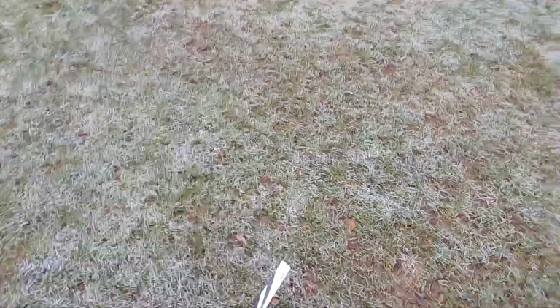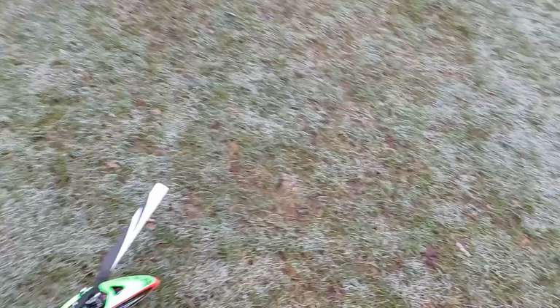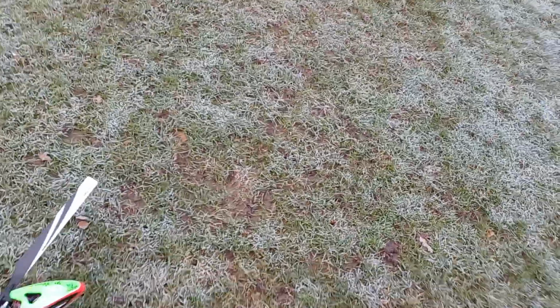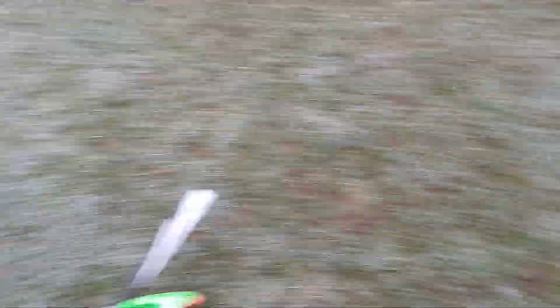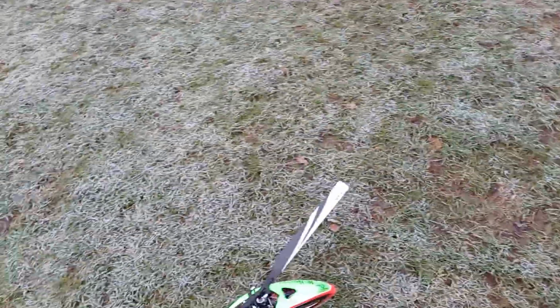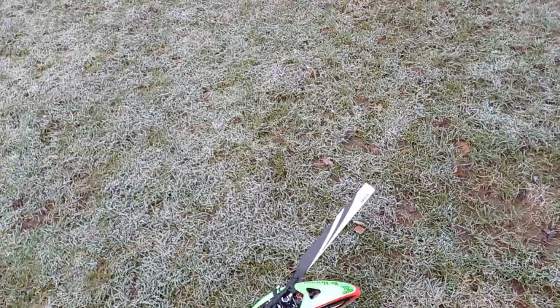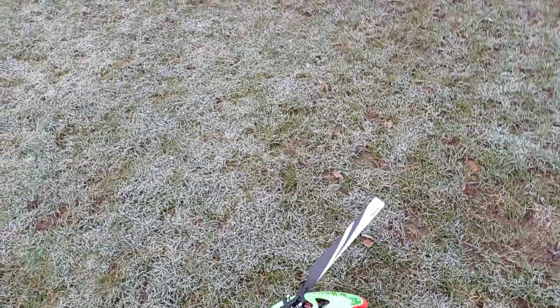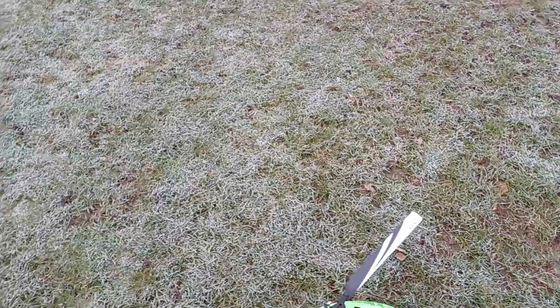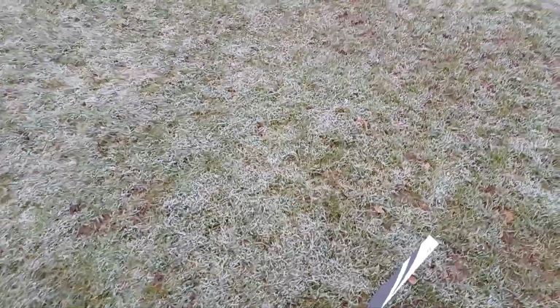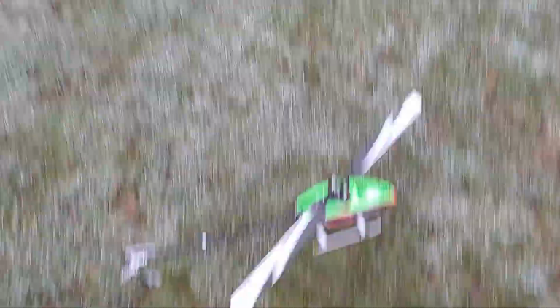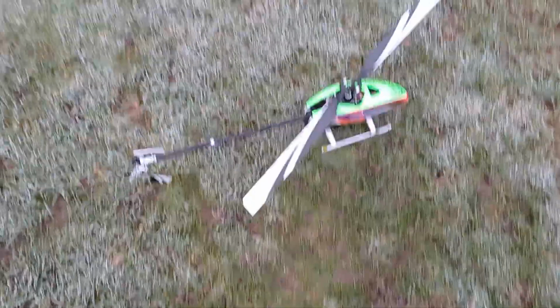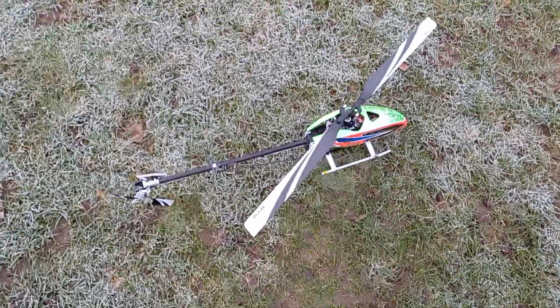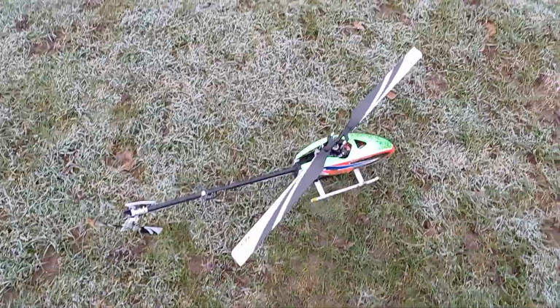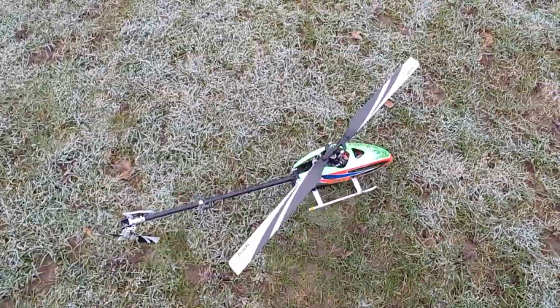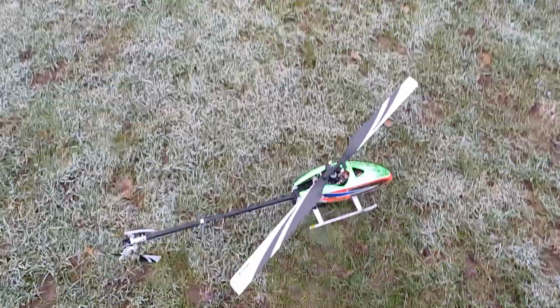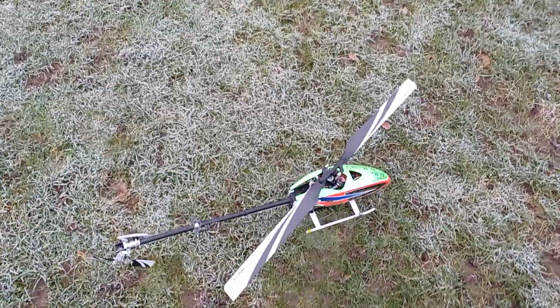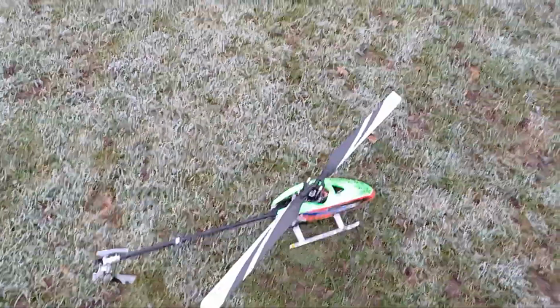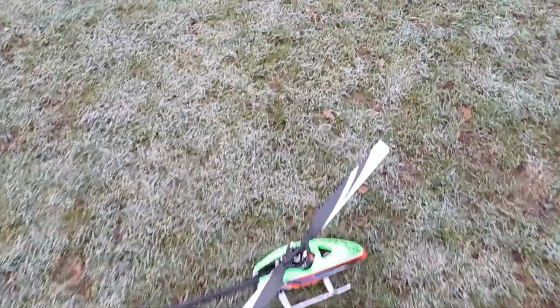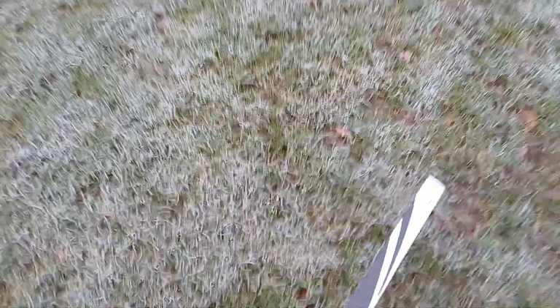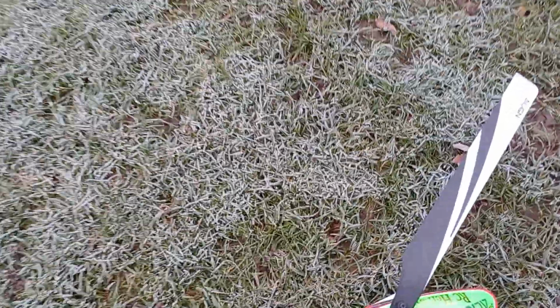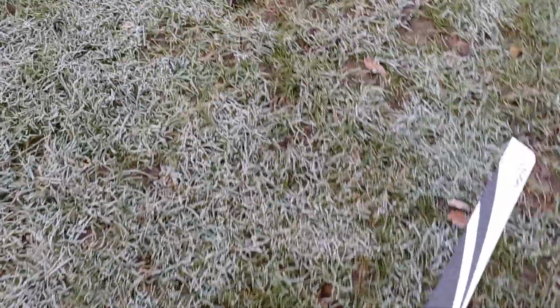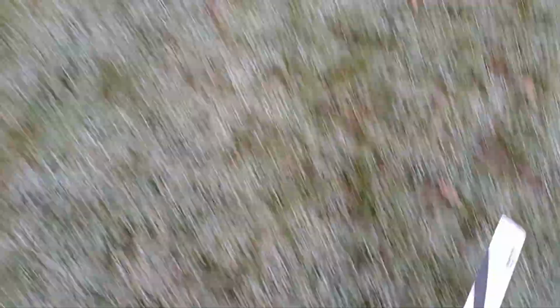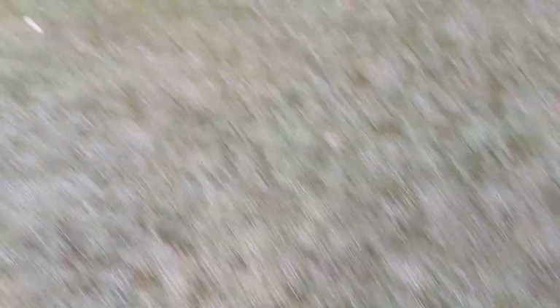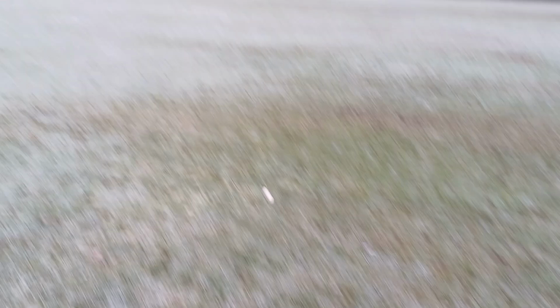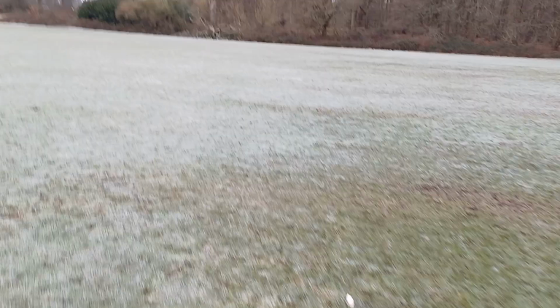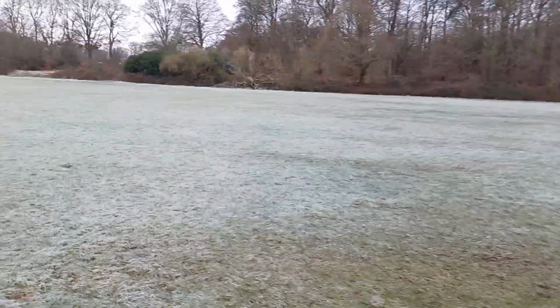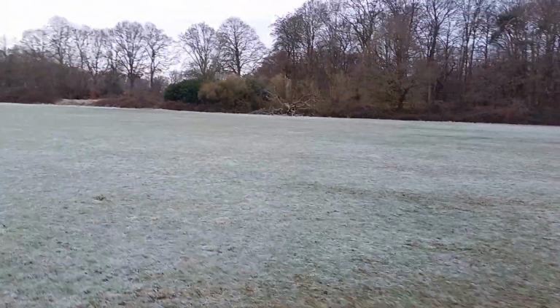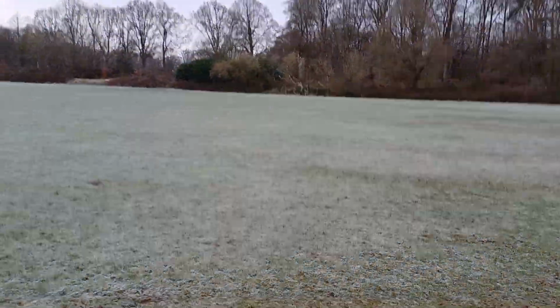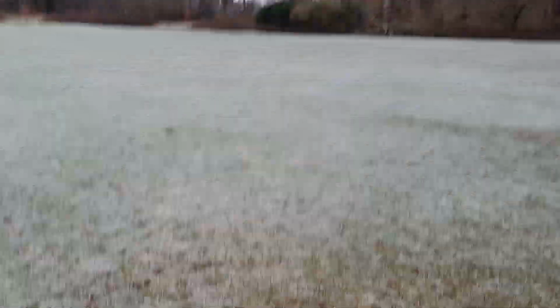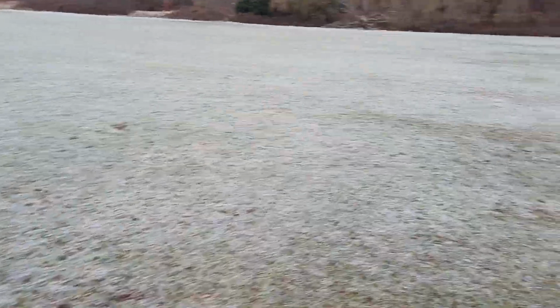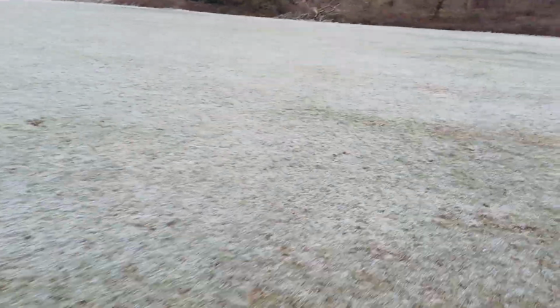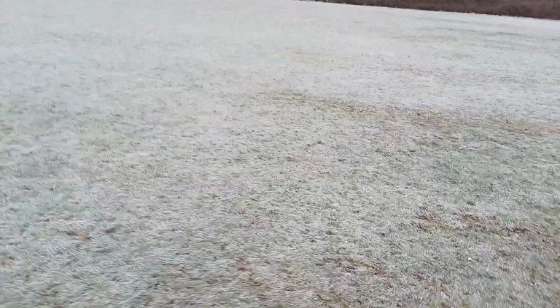Good morning everyone, RC Heli Guy here. We're out with the Align T-Rex 450 this morning — second time ever flying it — so let's just quickly pop it over here and have another quick hover with it.